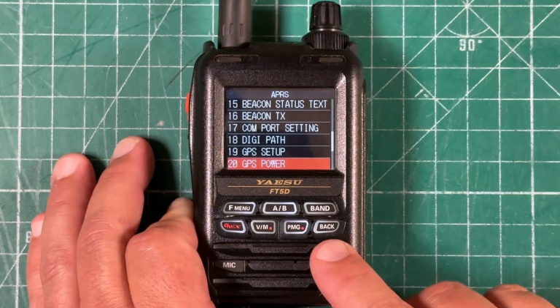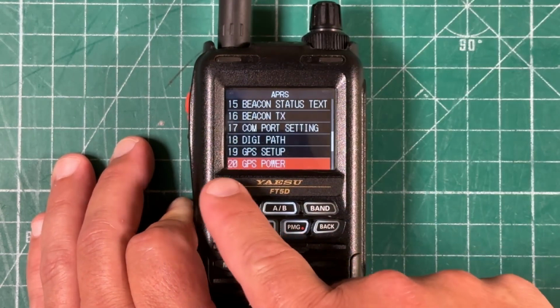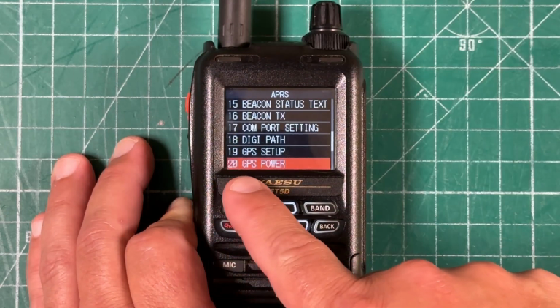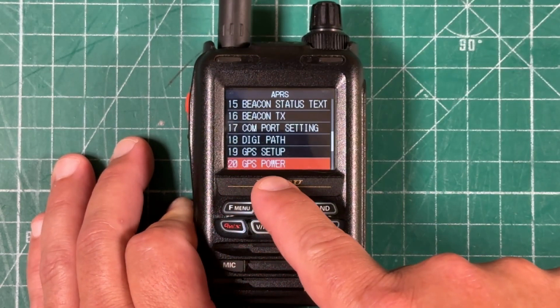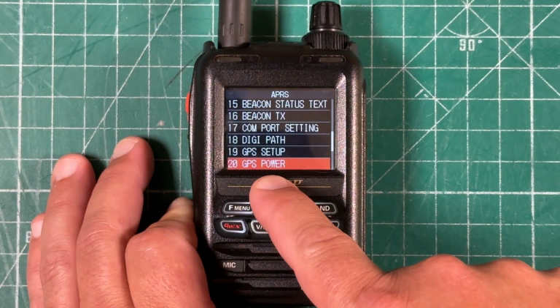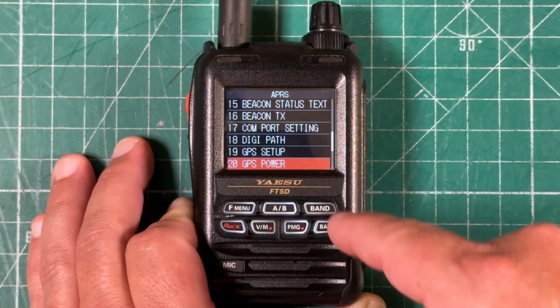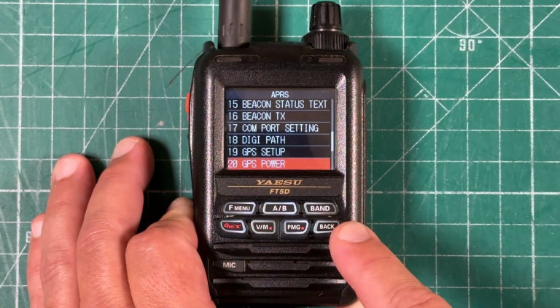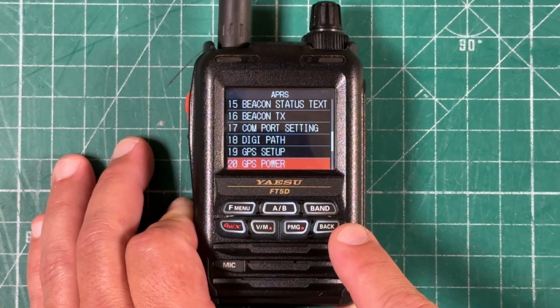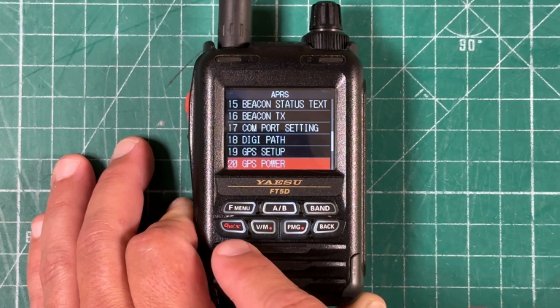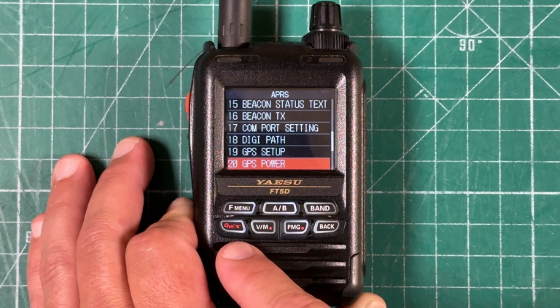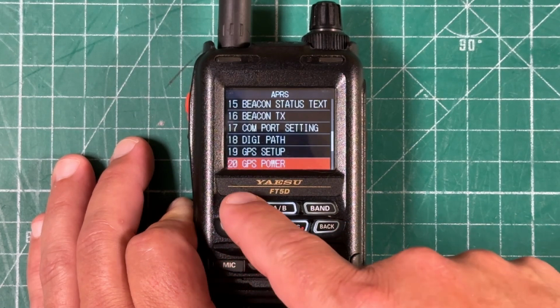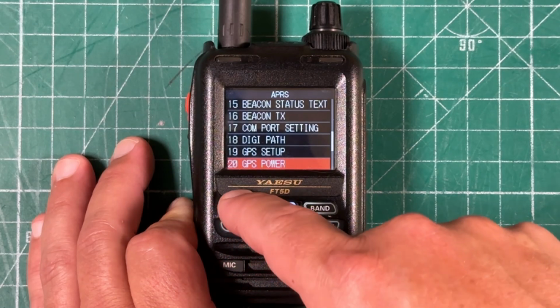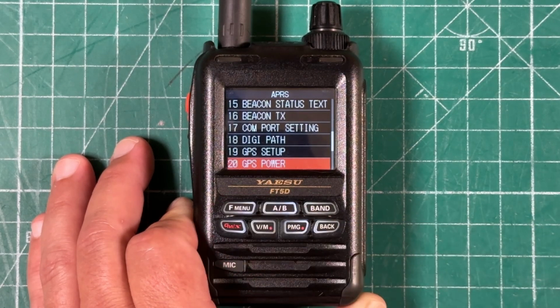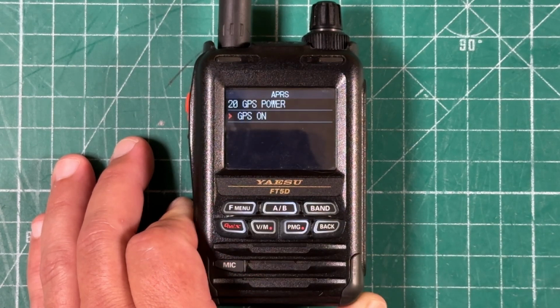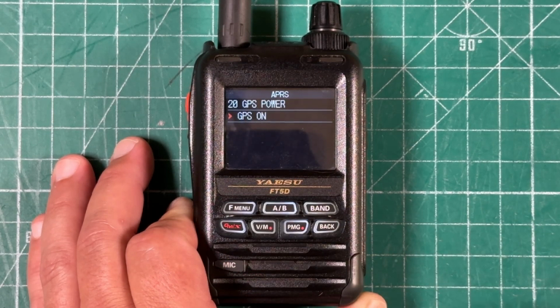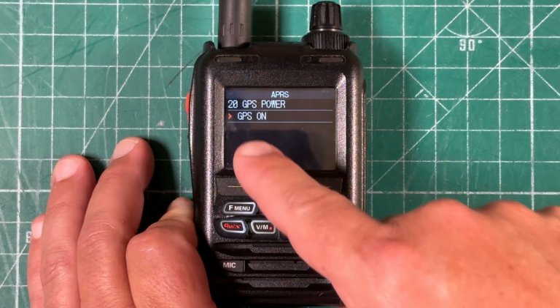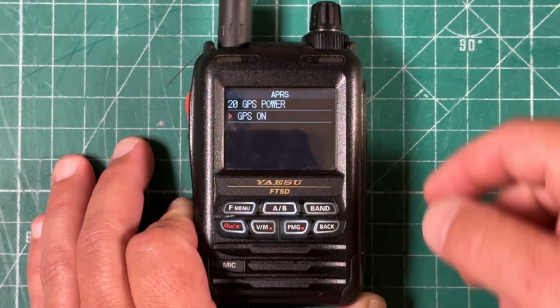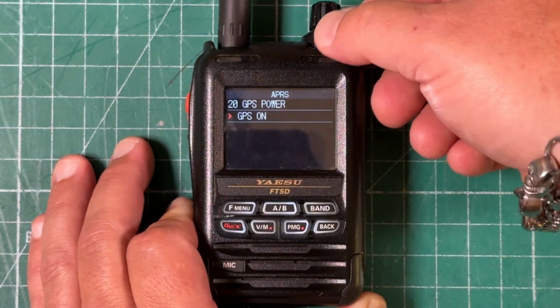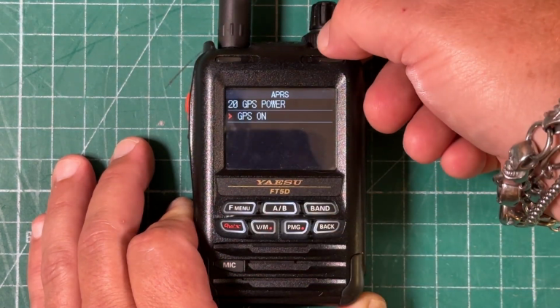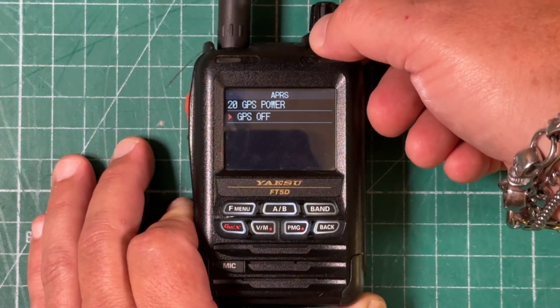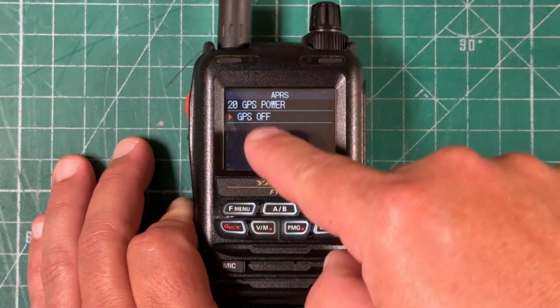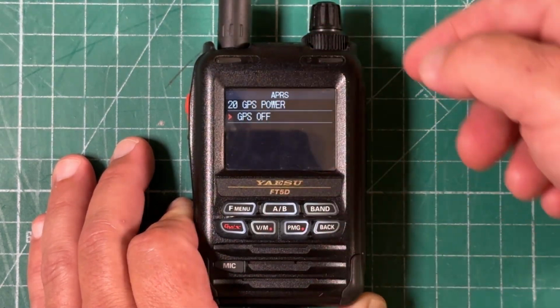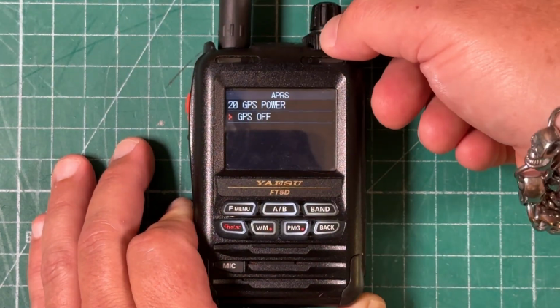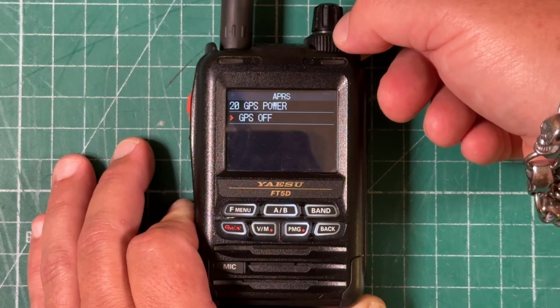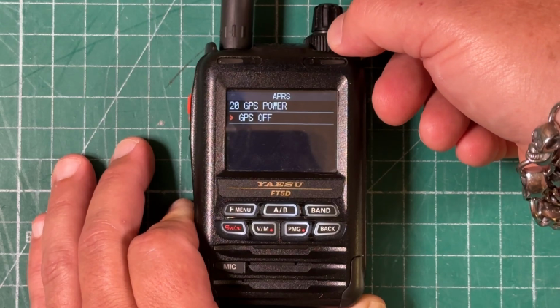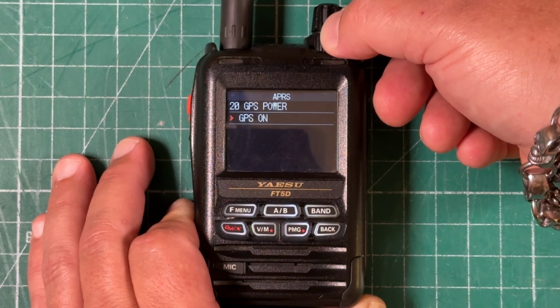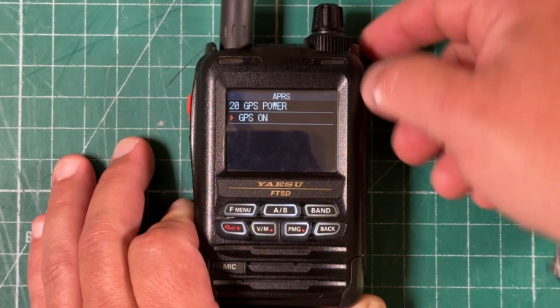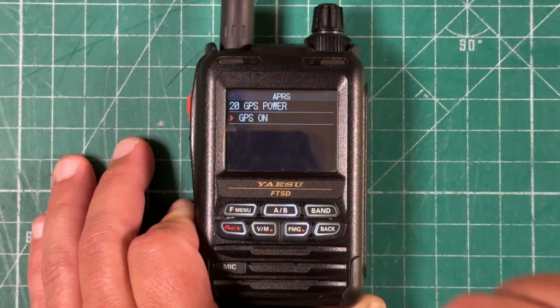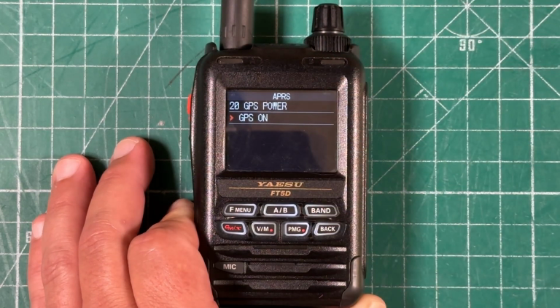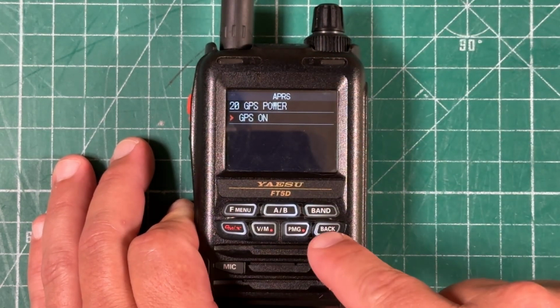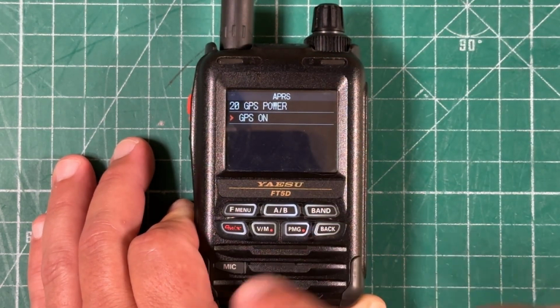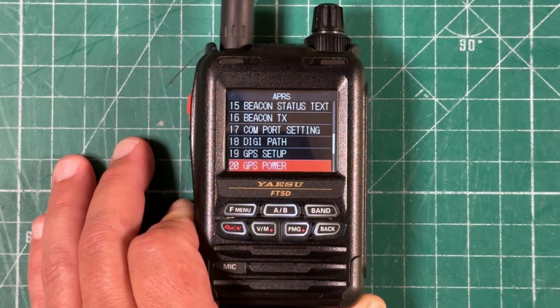Next, go down to menu 20, which is our GPS power. Hit the menu button and make sure GPS is on. If it's off, use the outer rotary dial to turn it on and hit back.